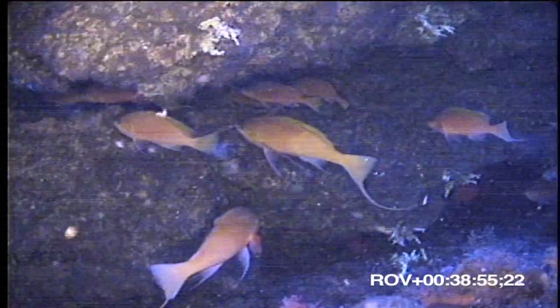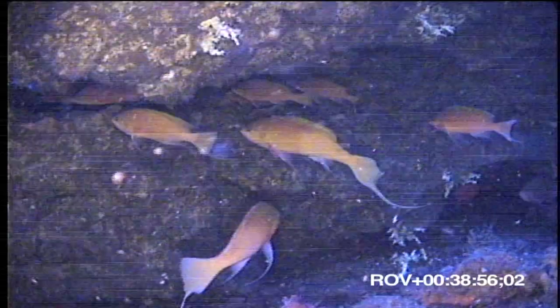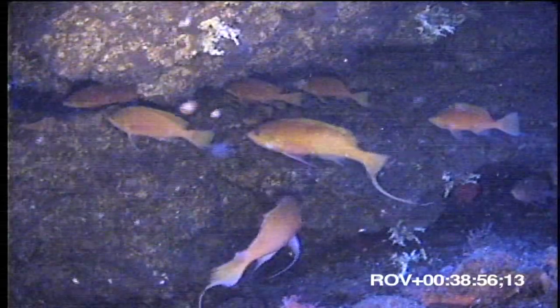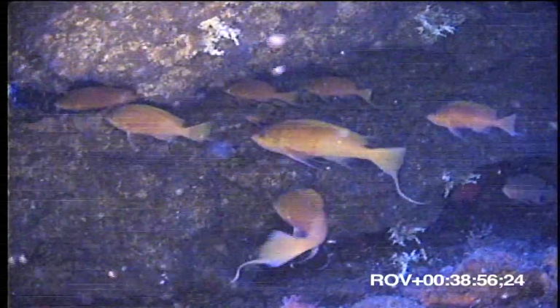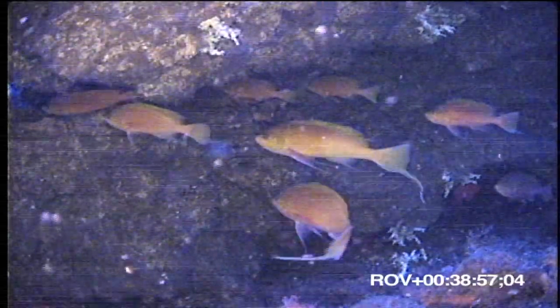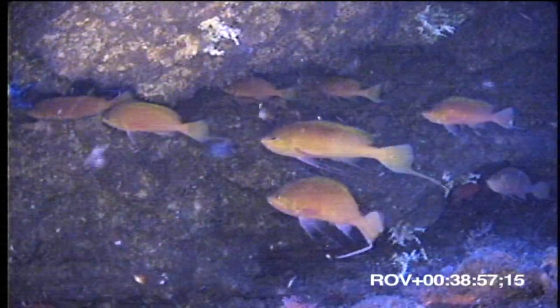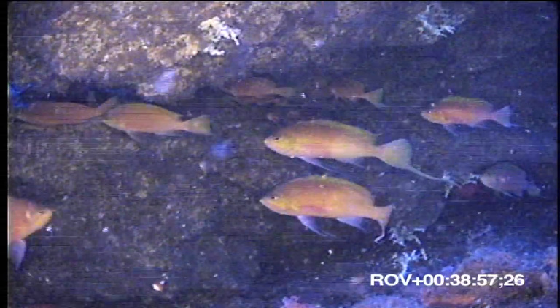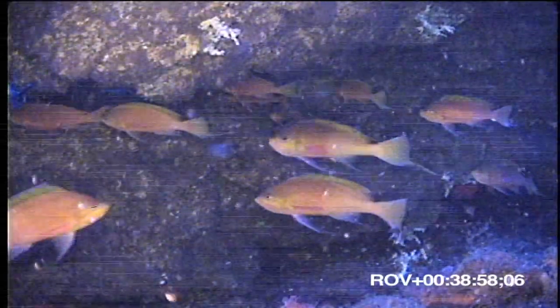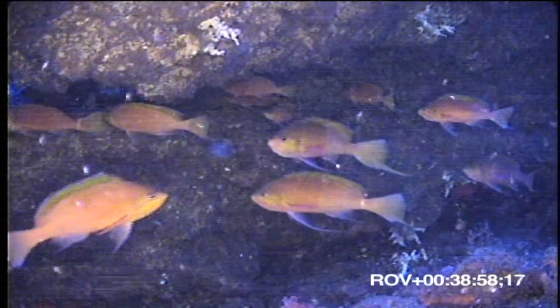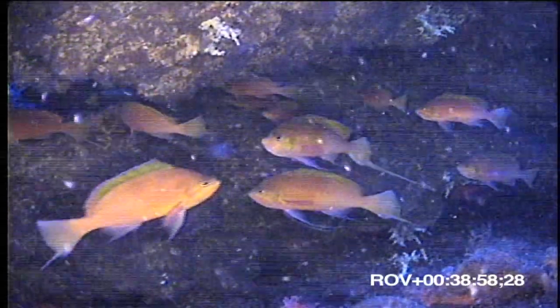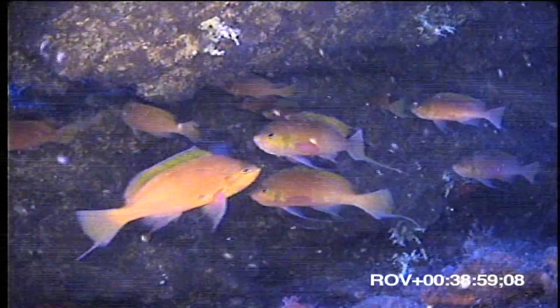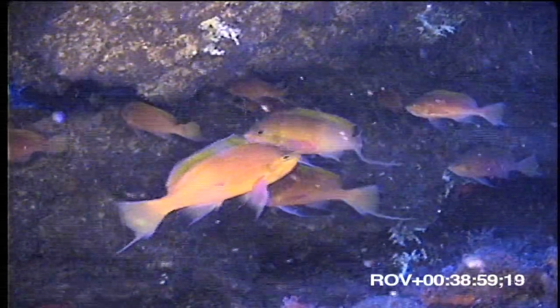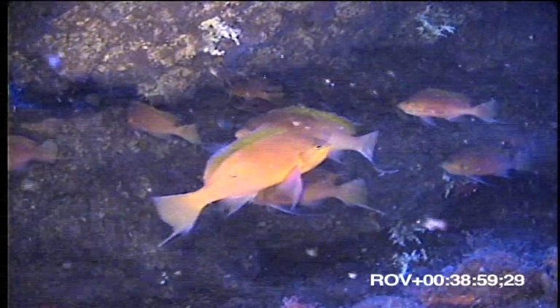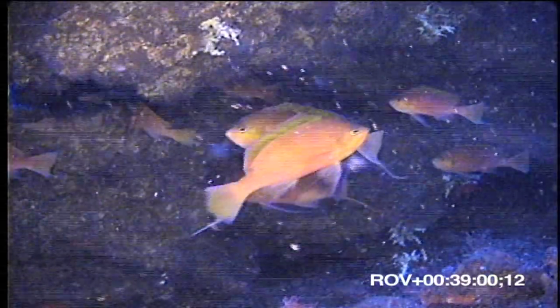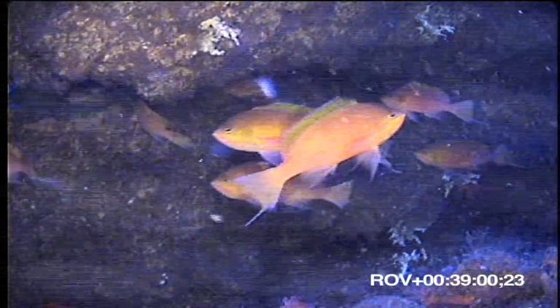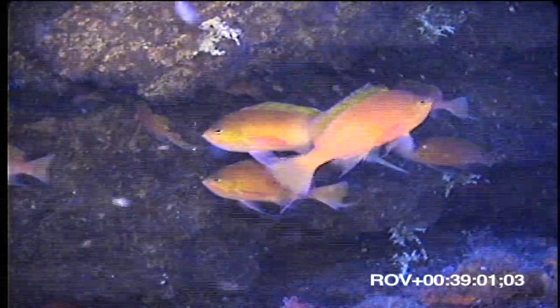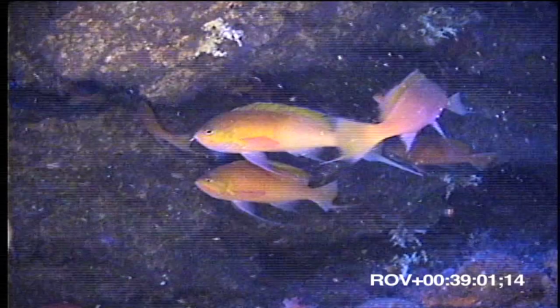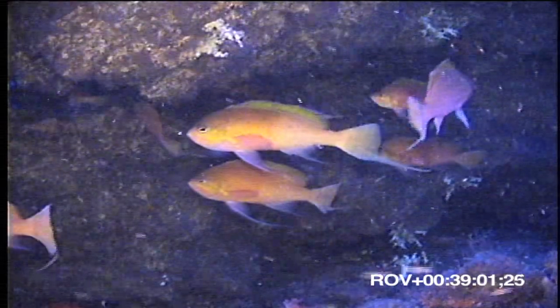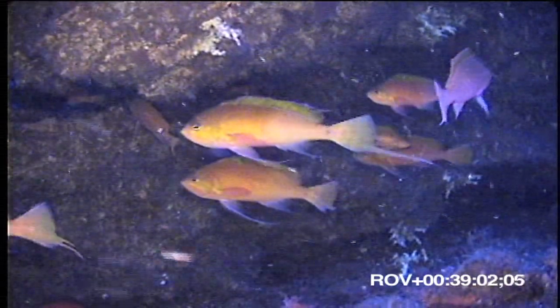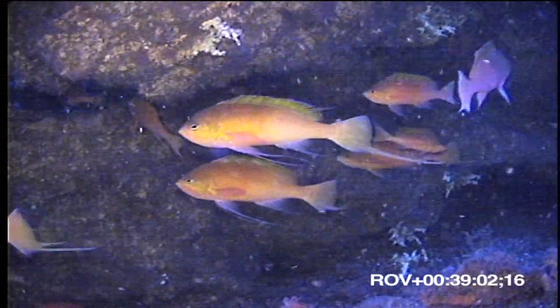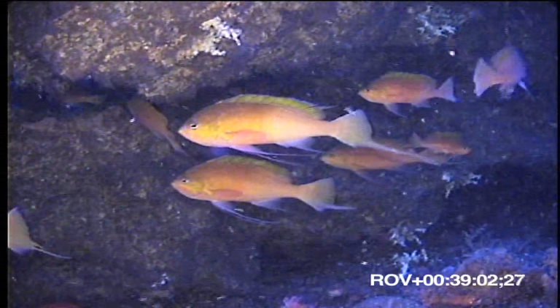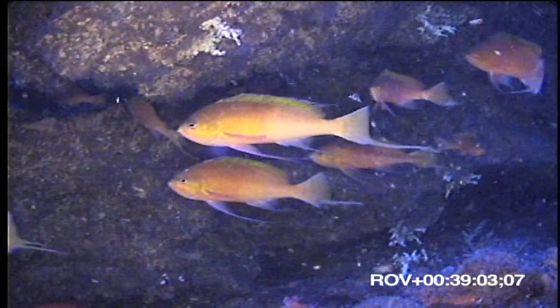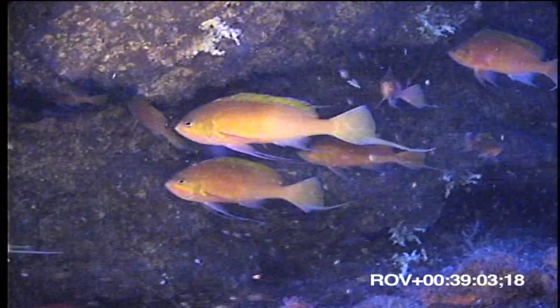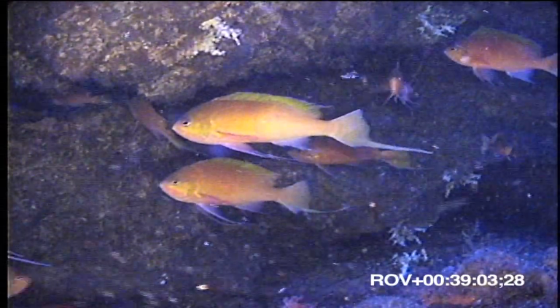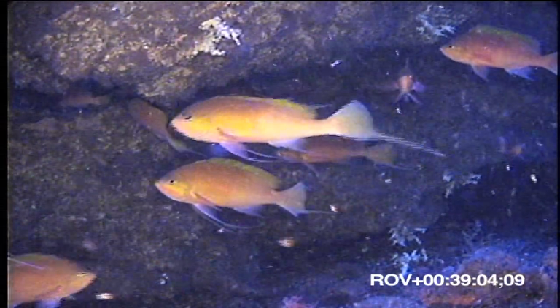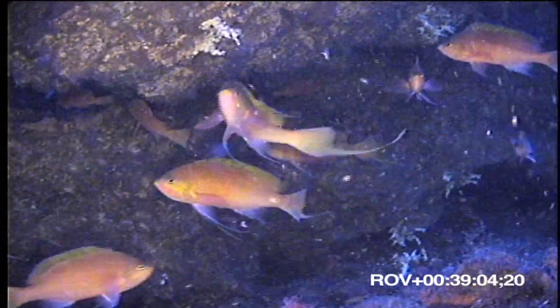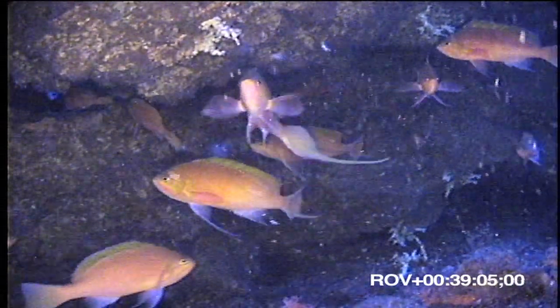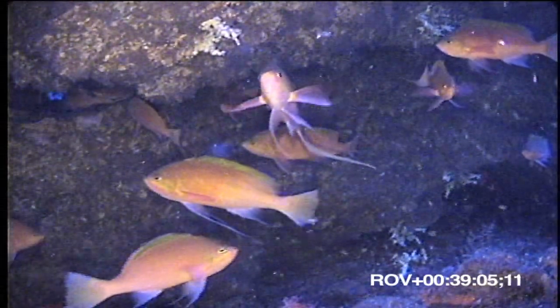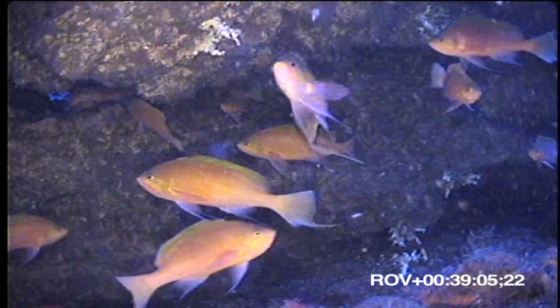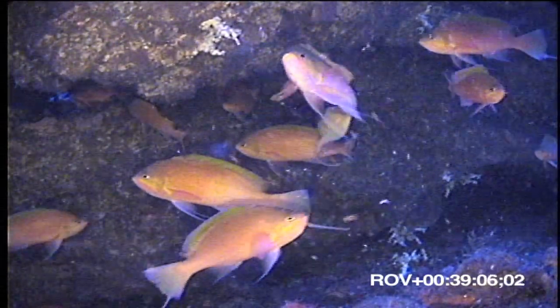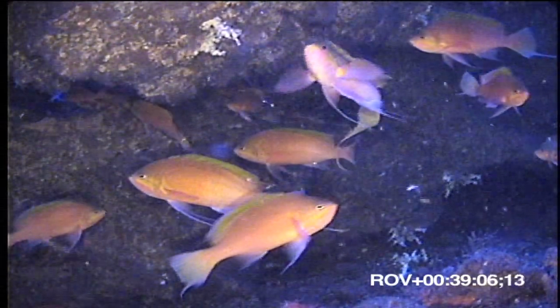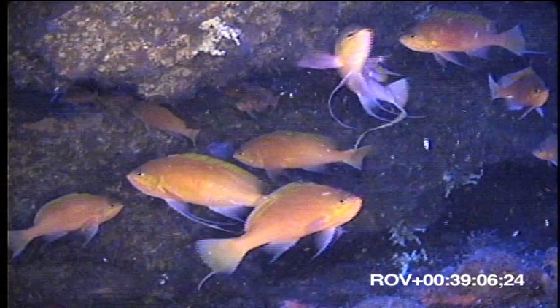The ROV is a fantastic tool for exploration. At Grattan Seamount, it let us look into the hidden details of a submarine mountaintop that no one had ever seen before.